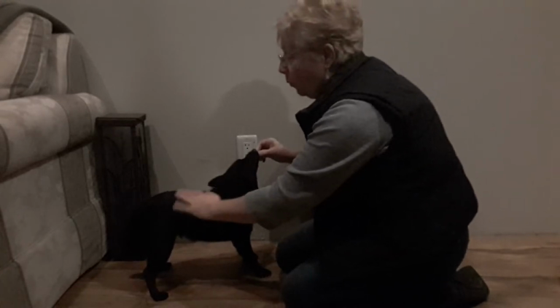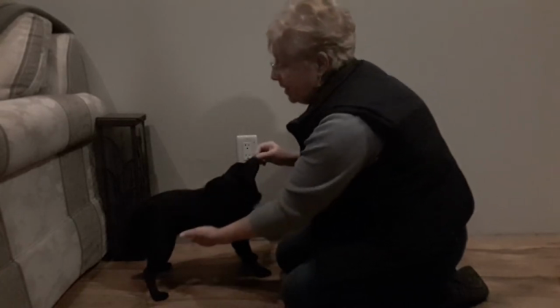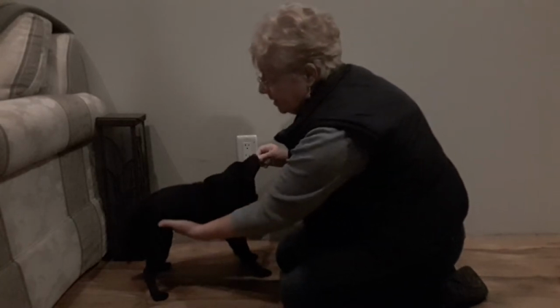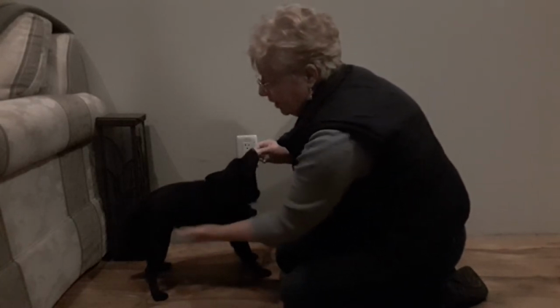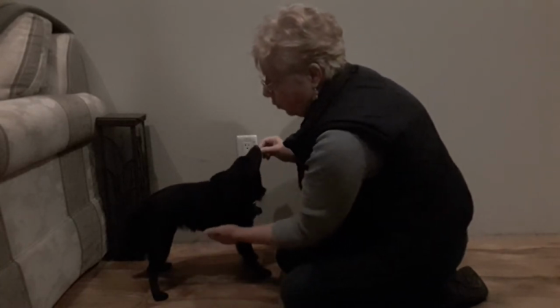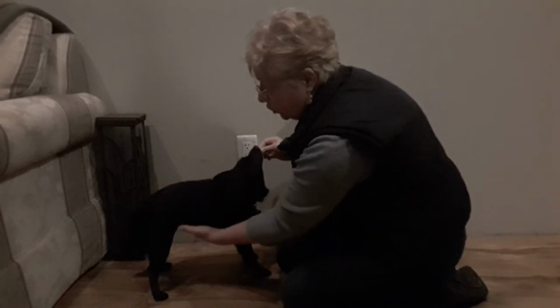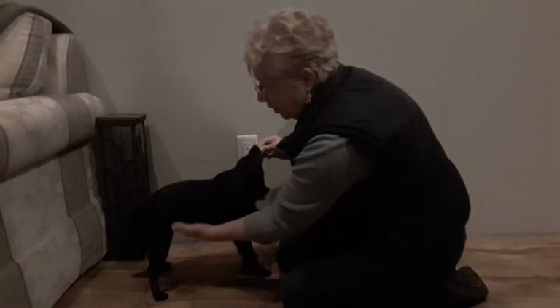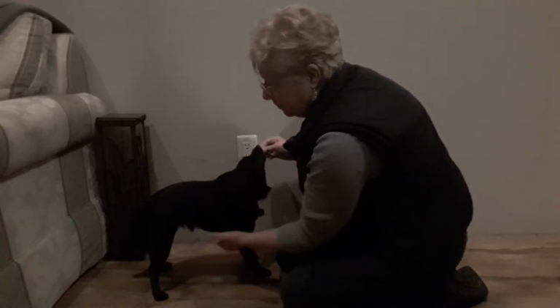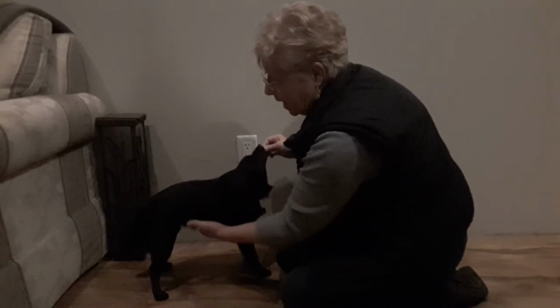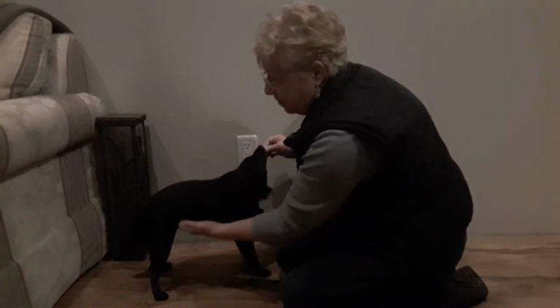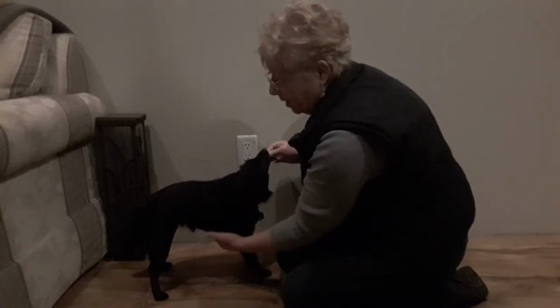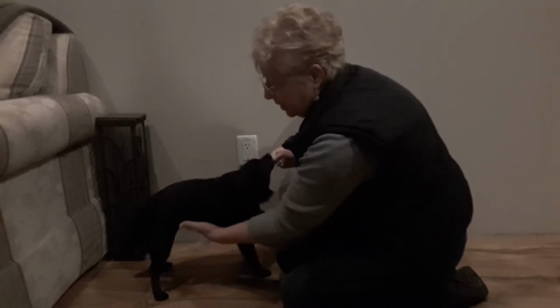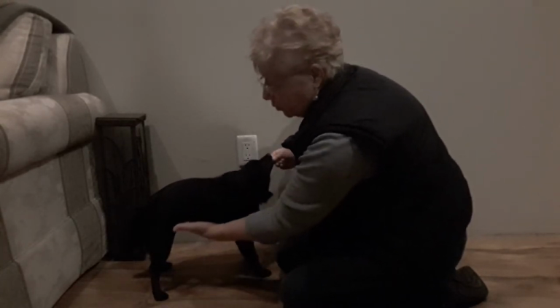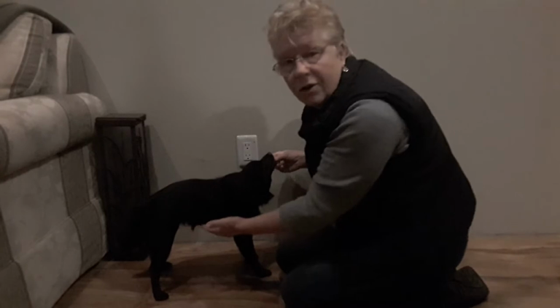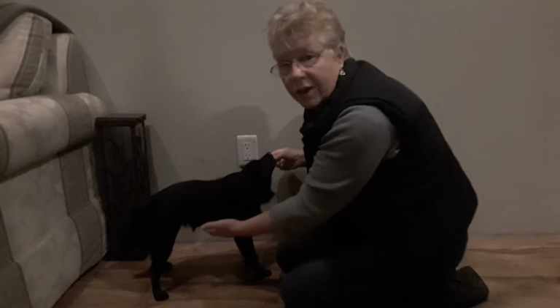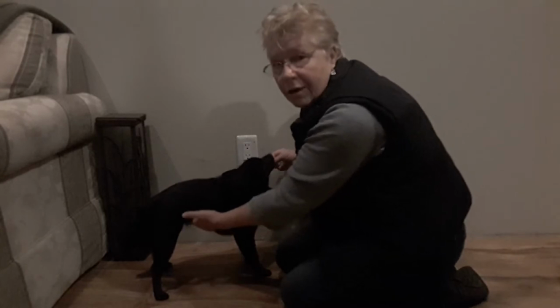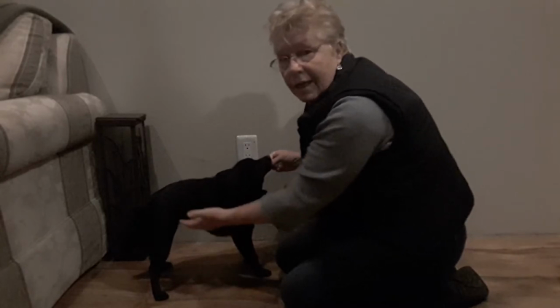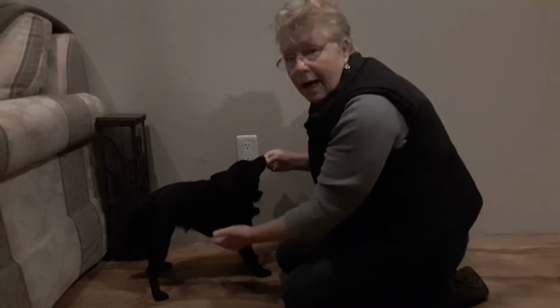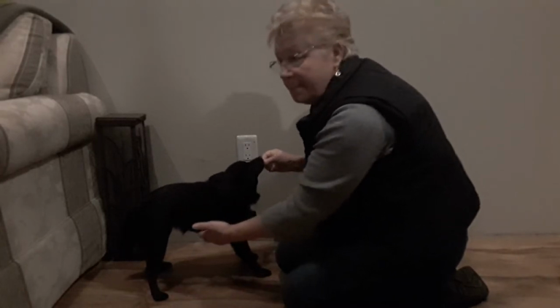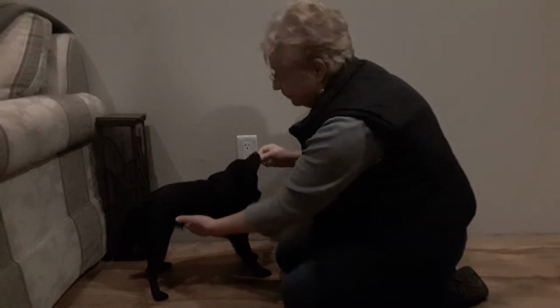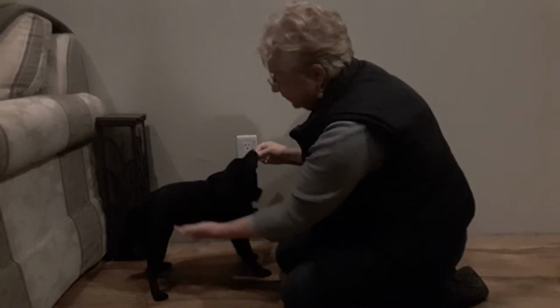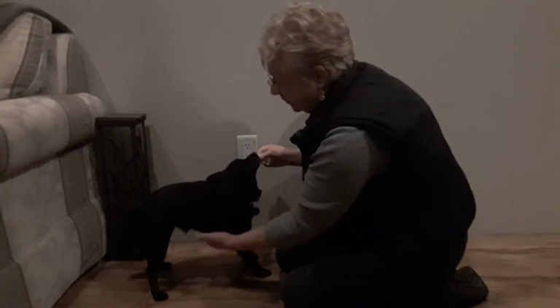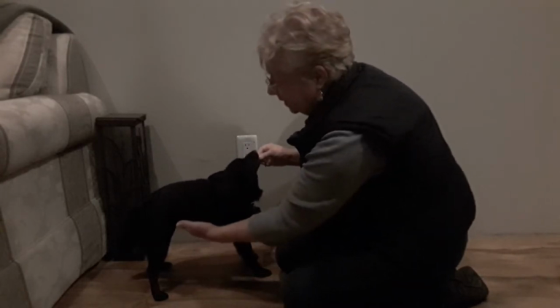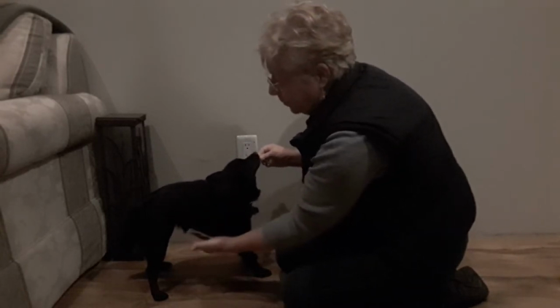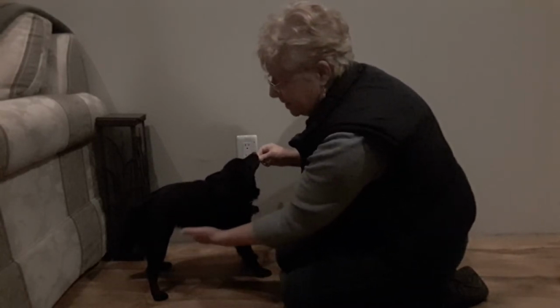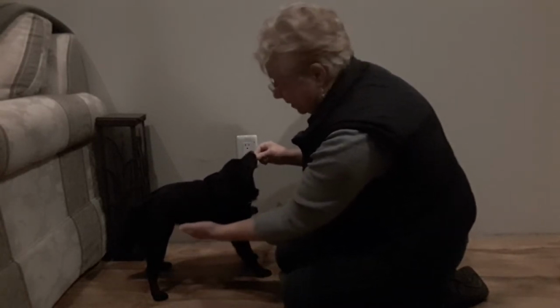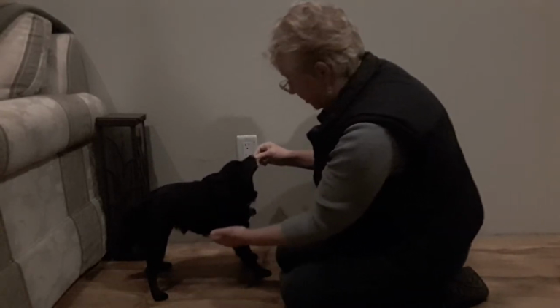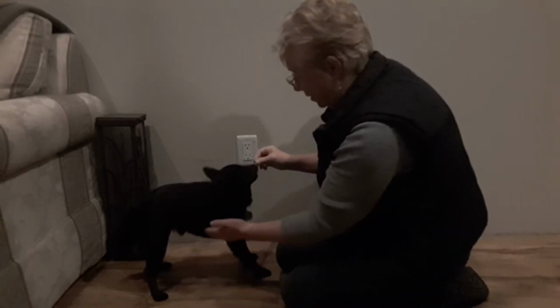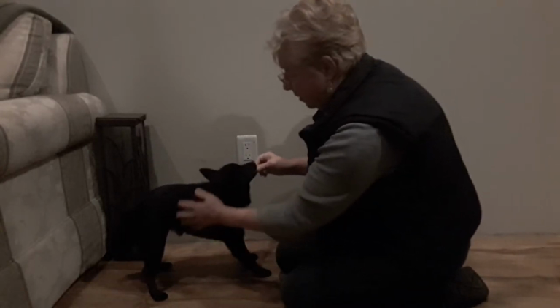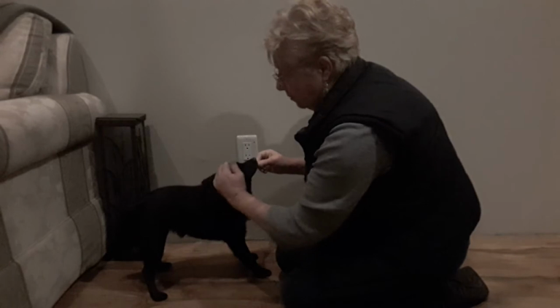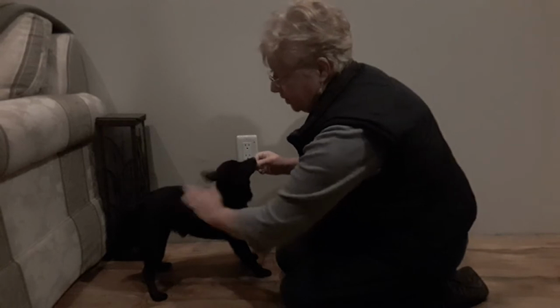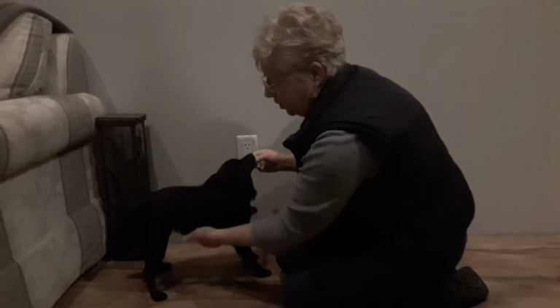One thing is that you can even hold your dog — which I have been for a couple of days — holding her under here to keep her in a standing position while I was touching her.